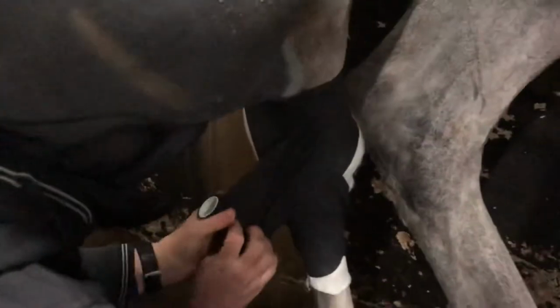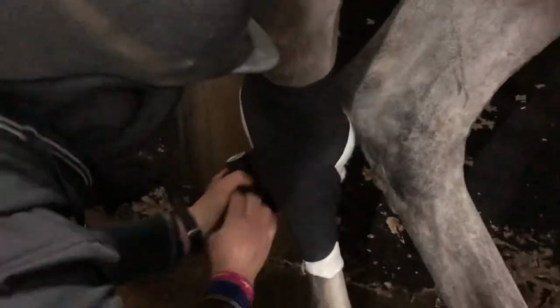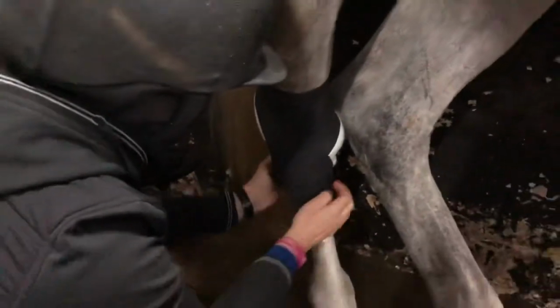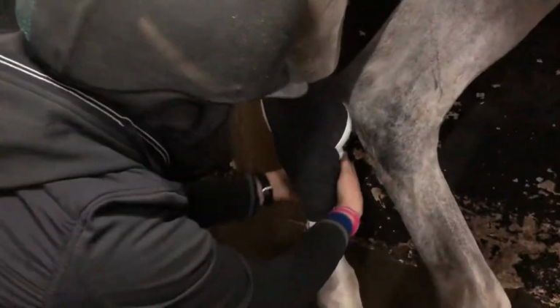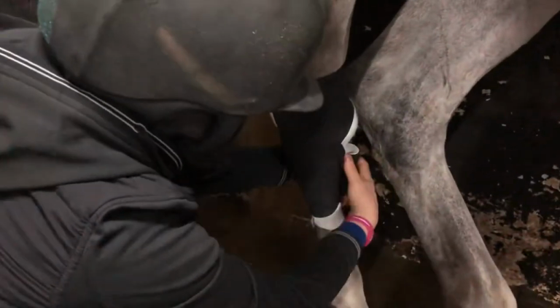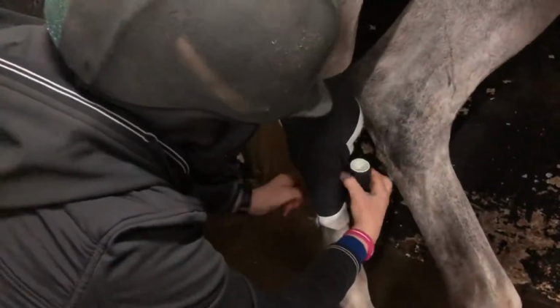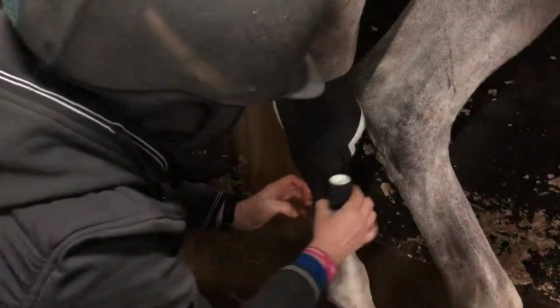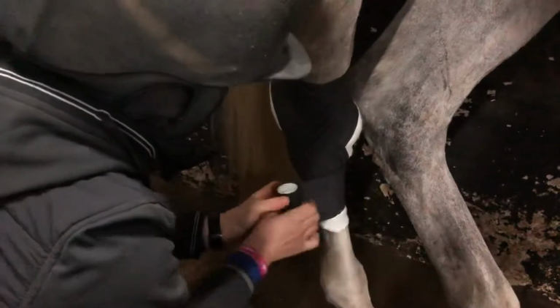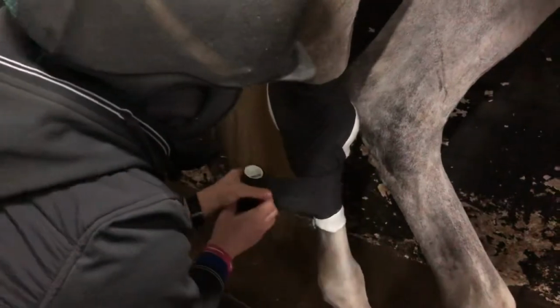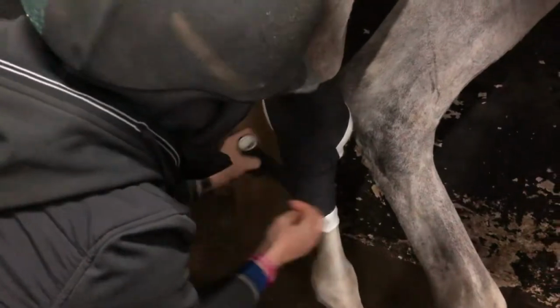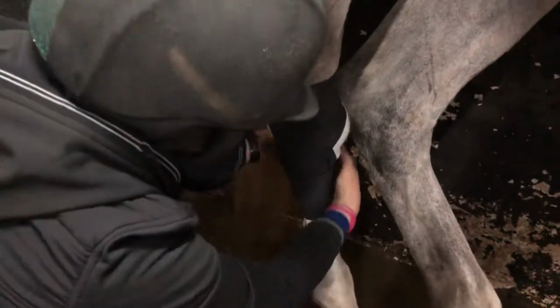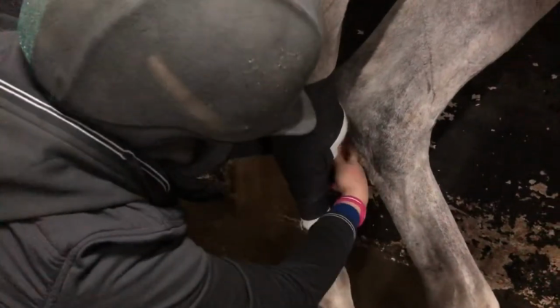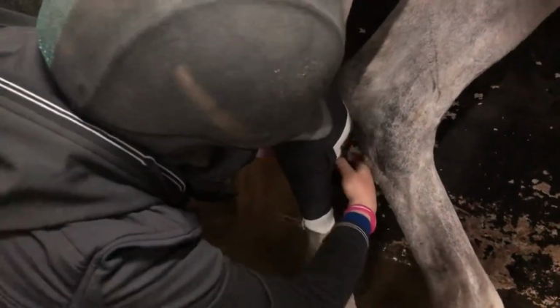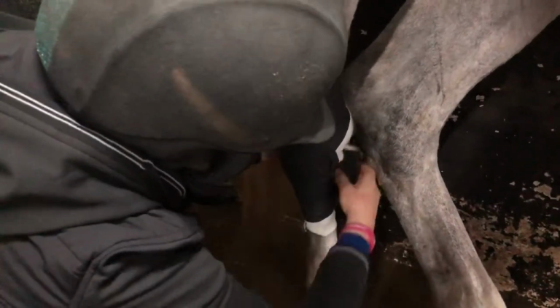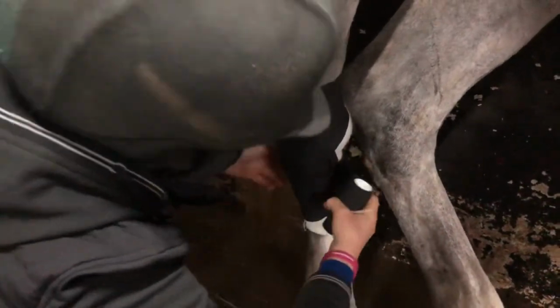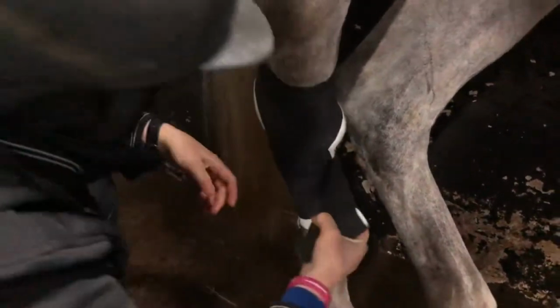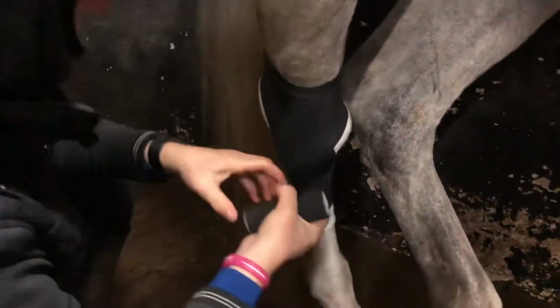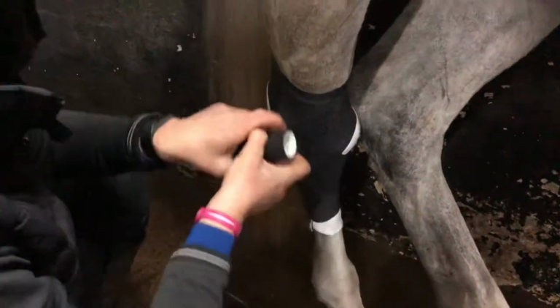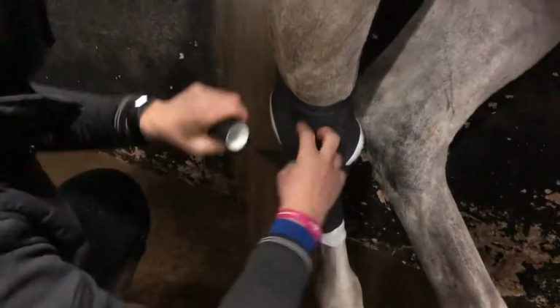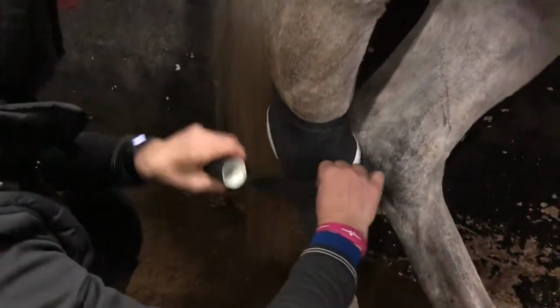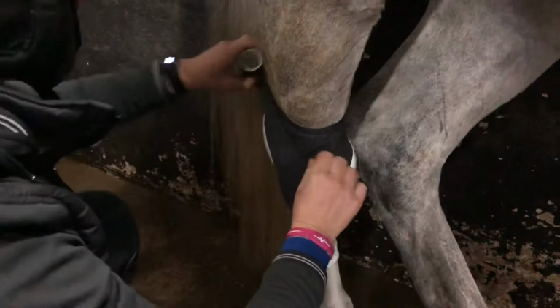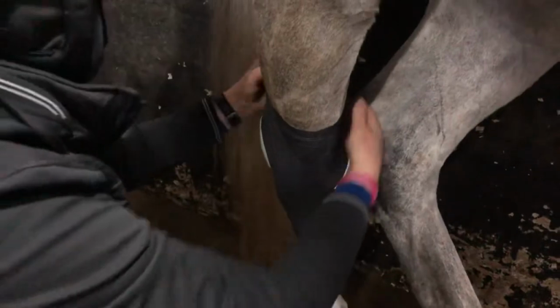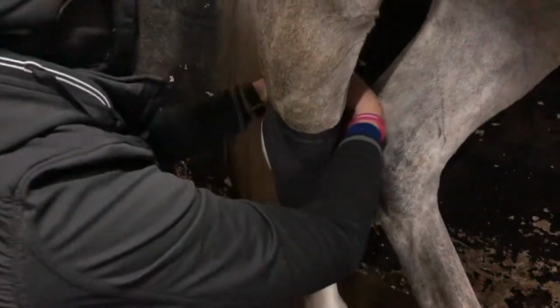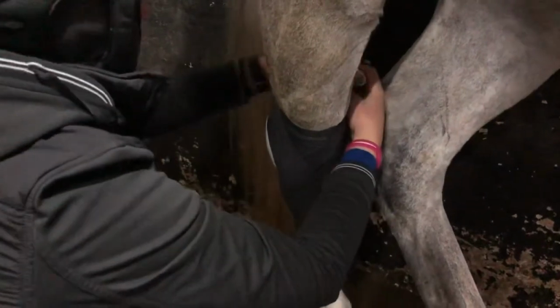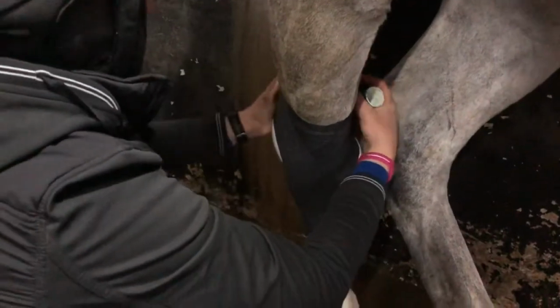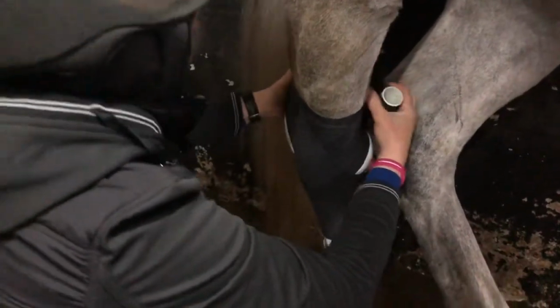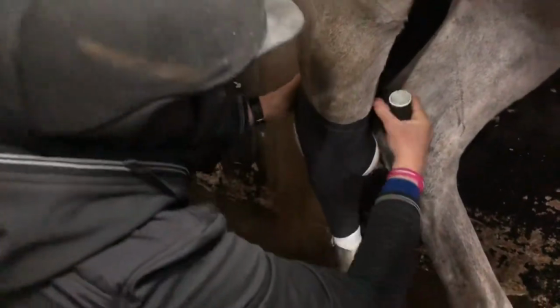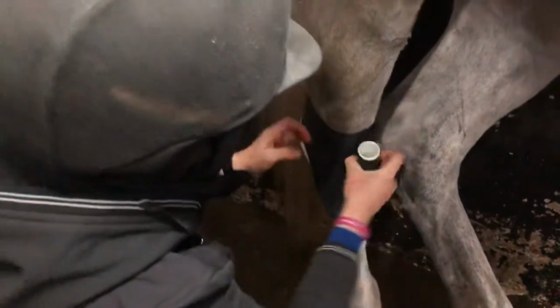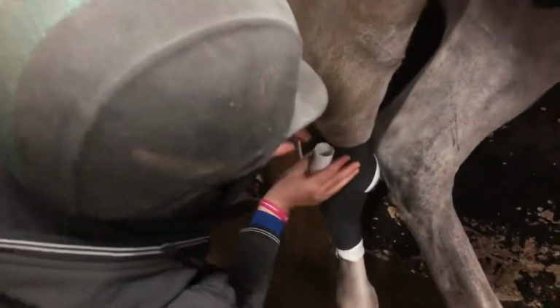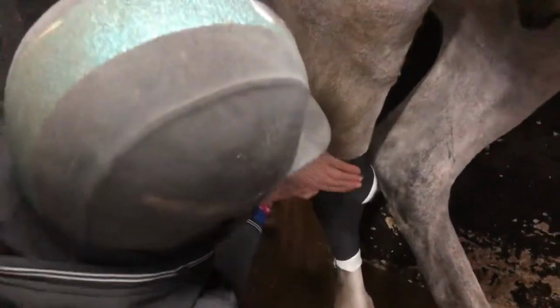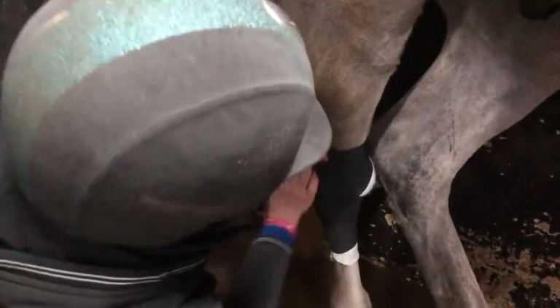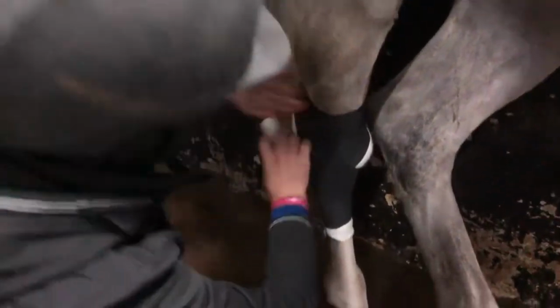Across again, round, up, around, around, back up, and round again, and securing it.